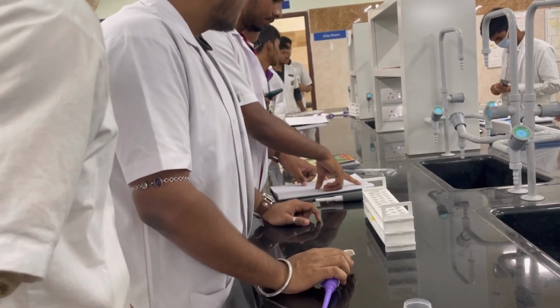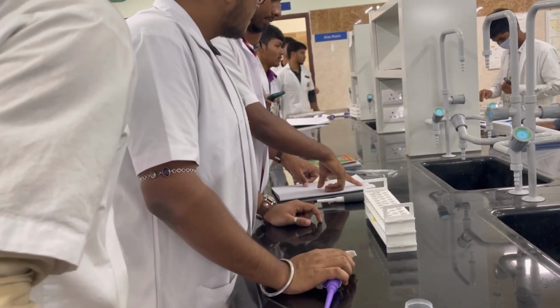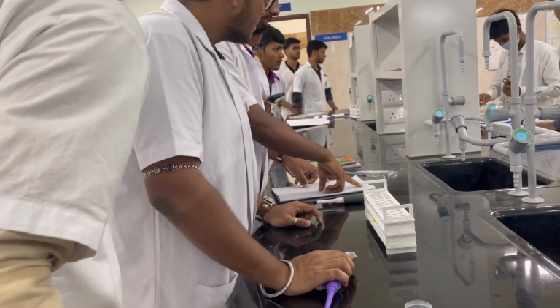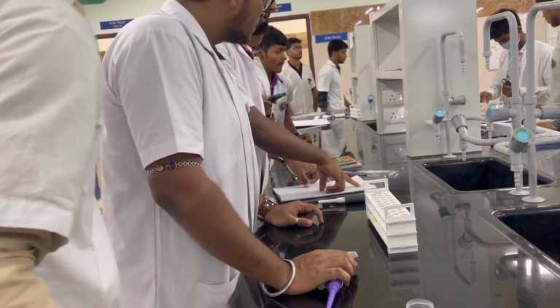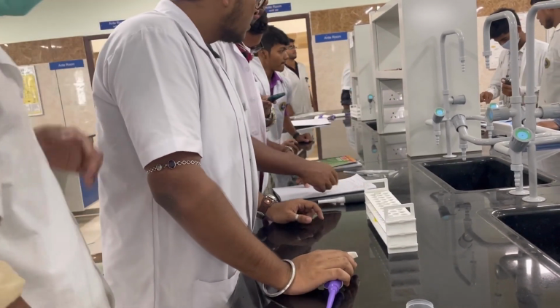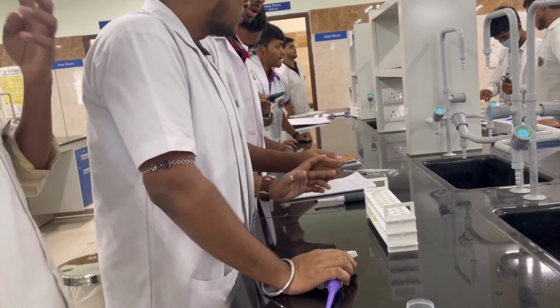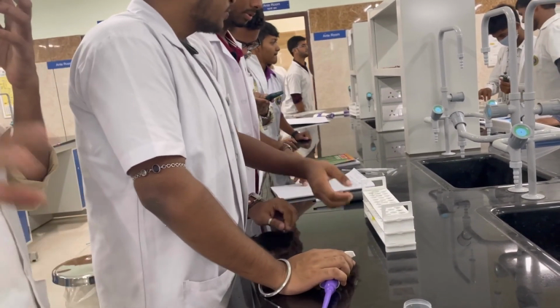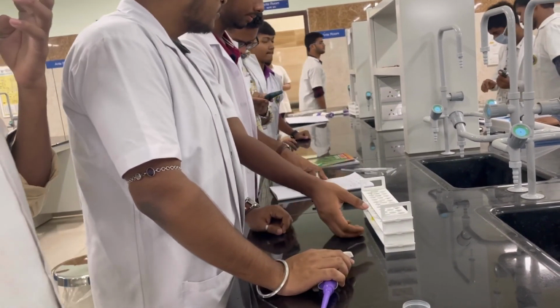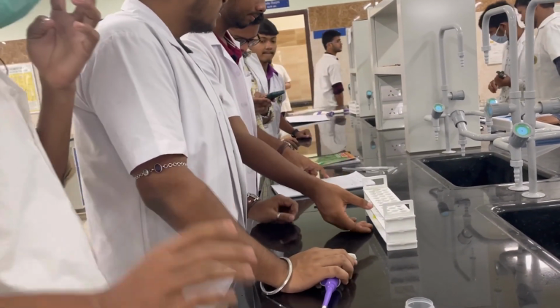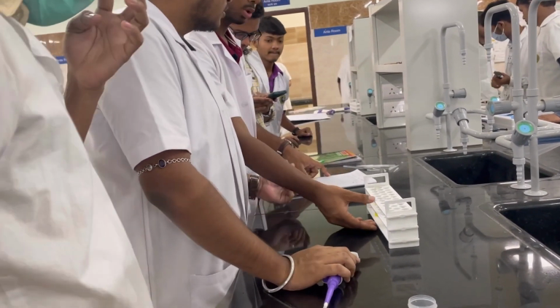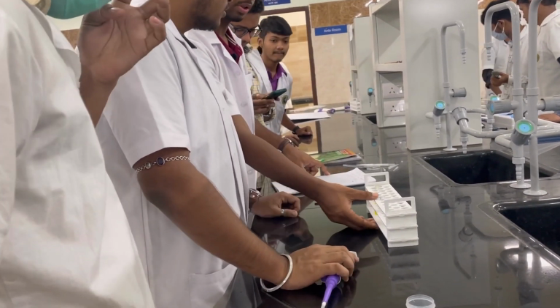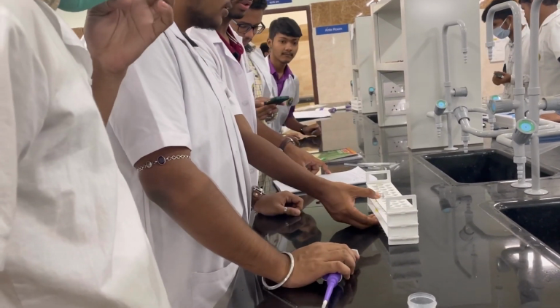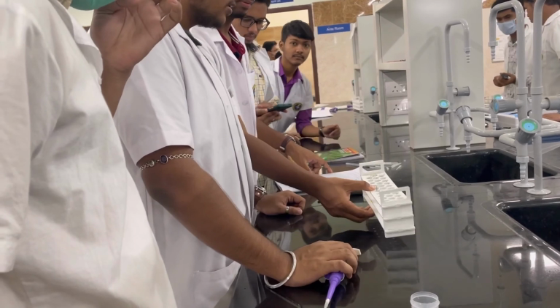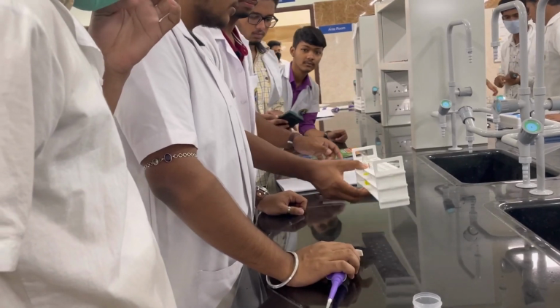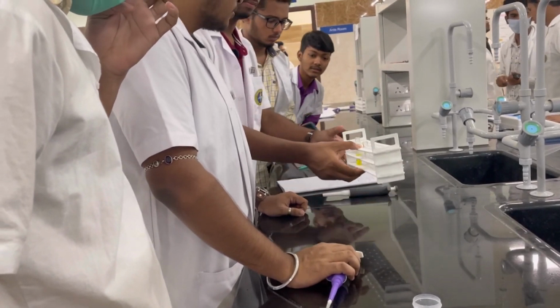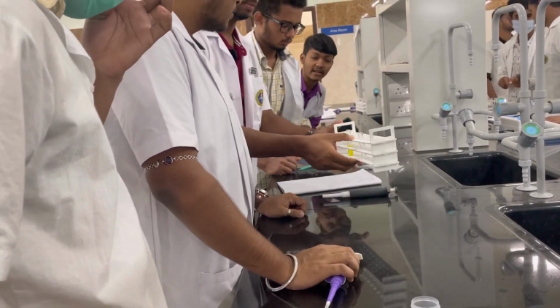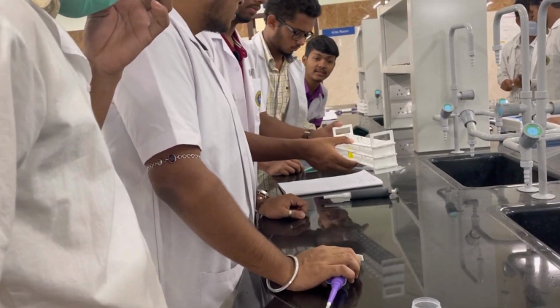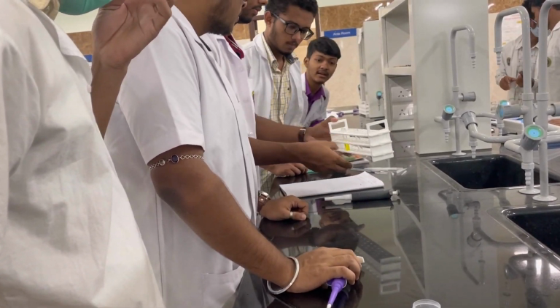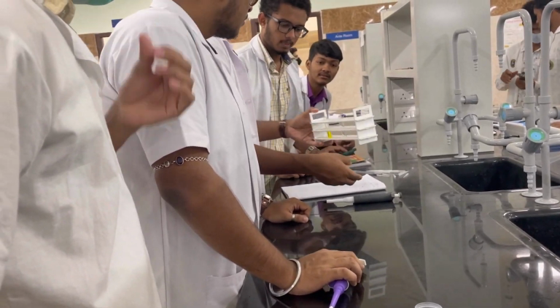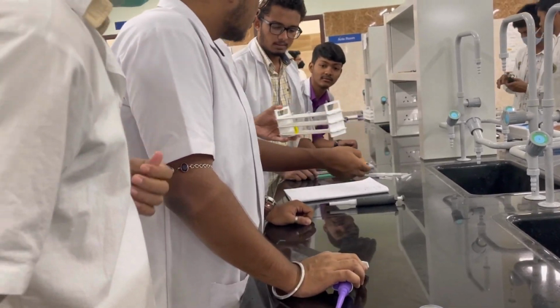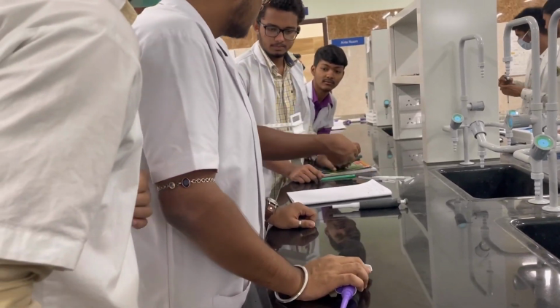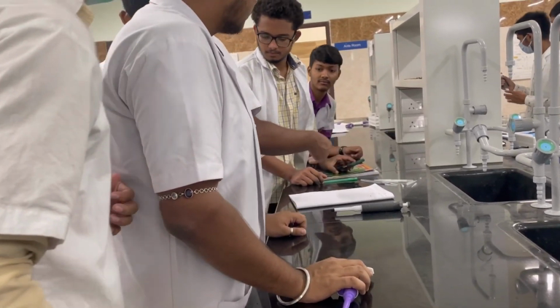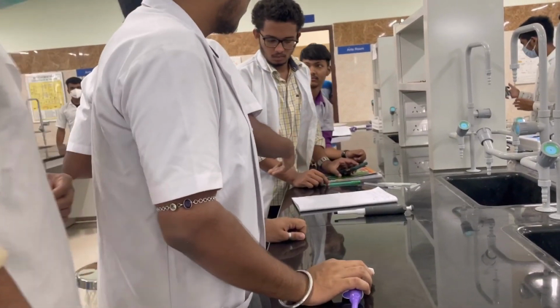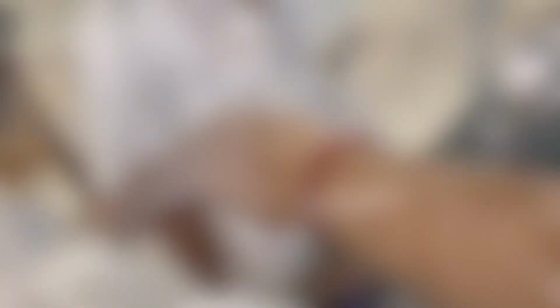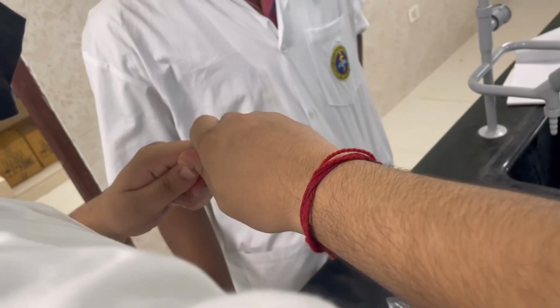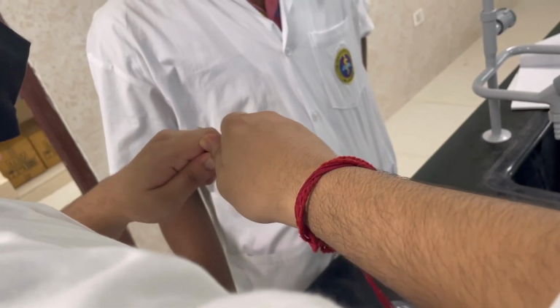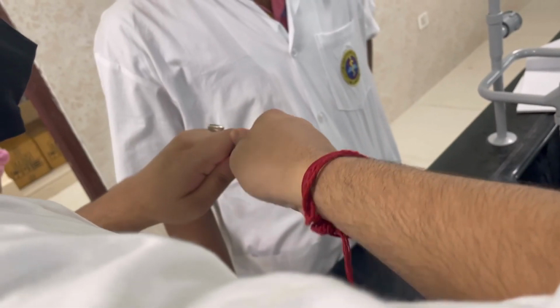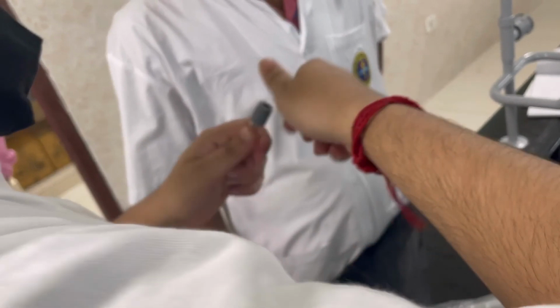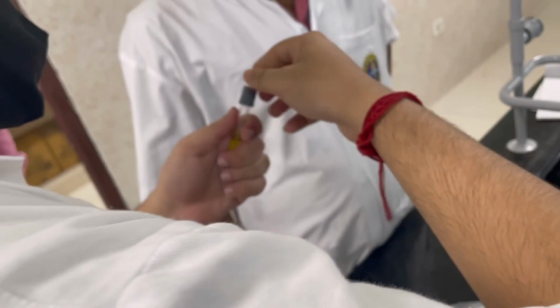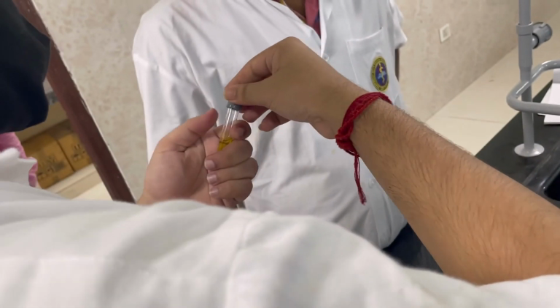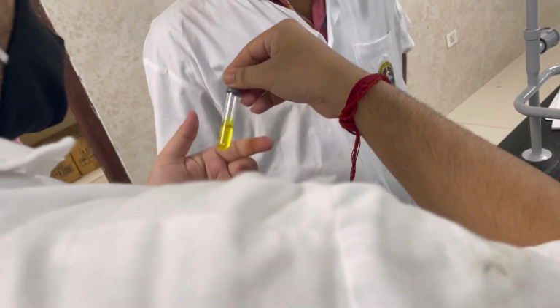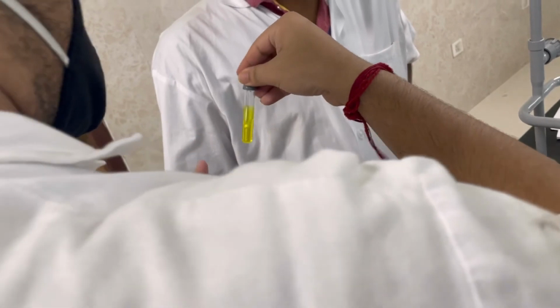It is then kept inside a centrifugation machine and centrifuged at 3000 RPM for 10 minutes.